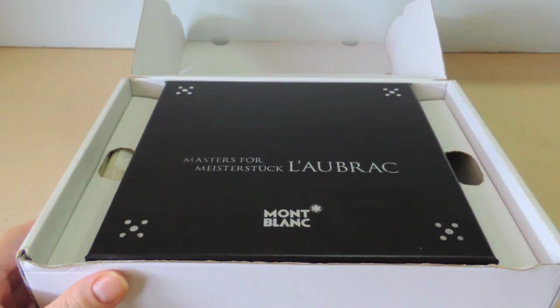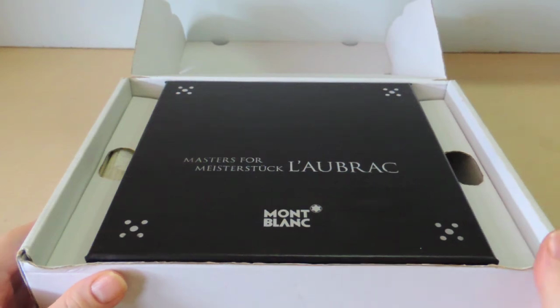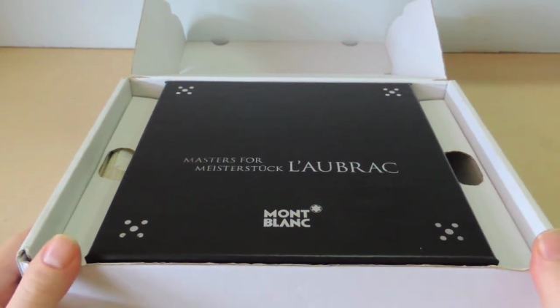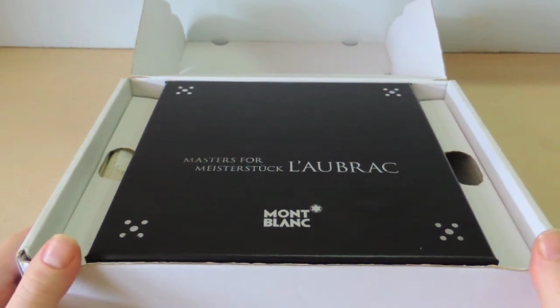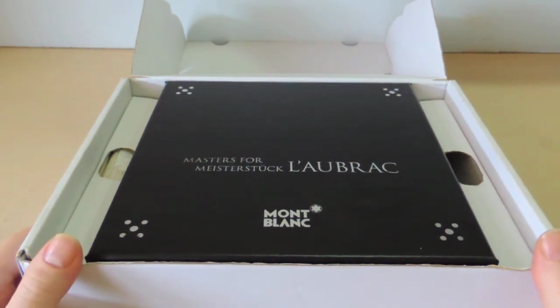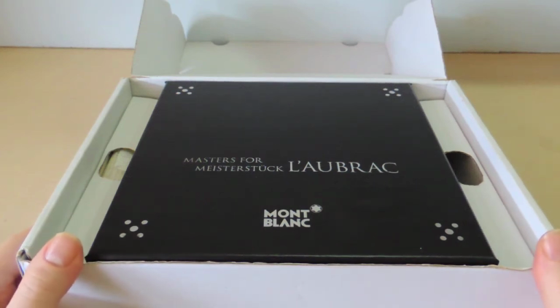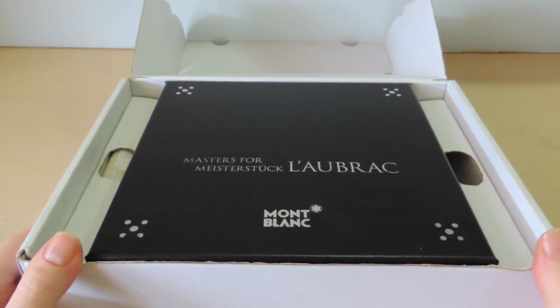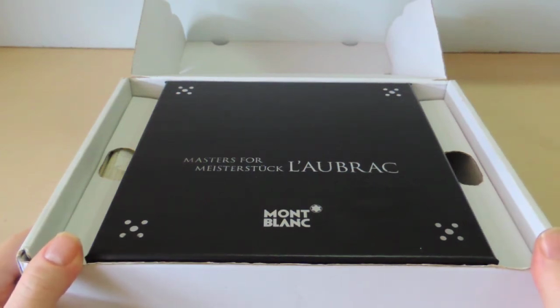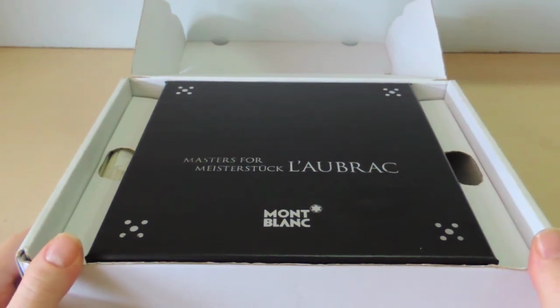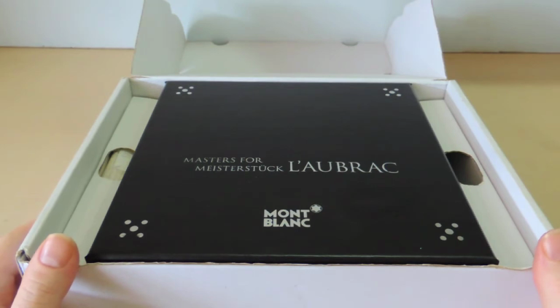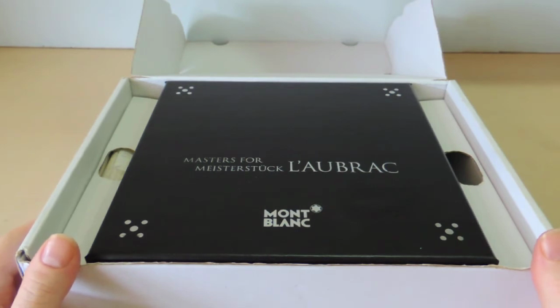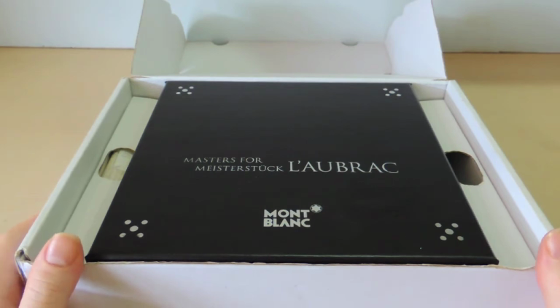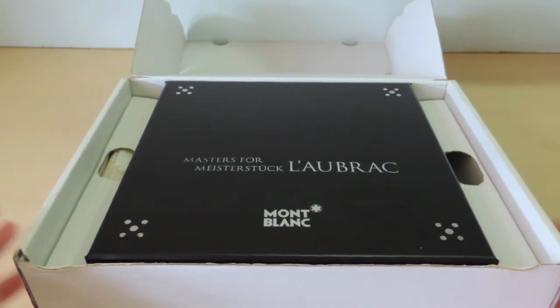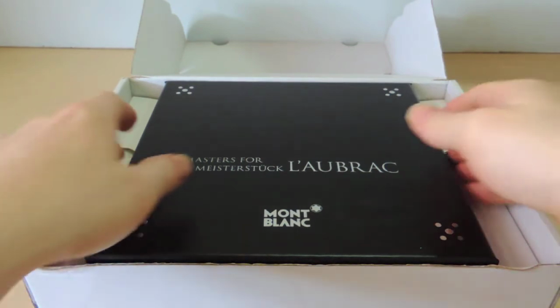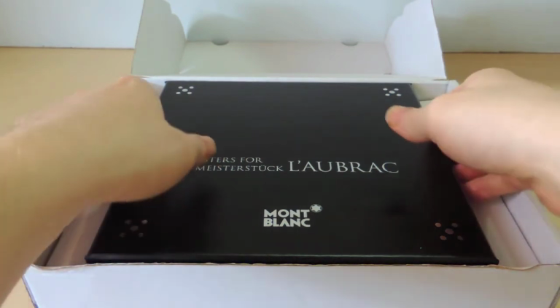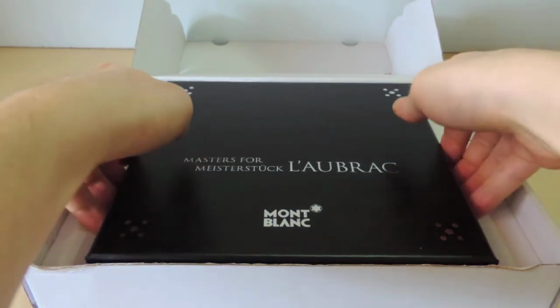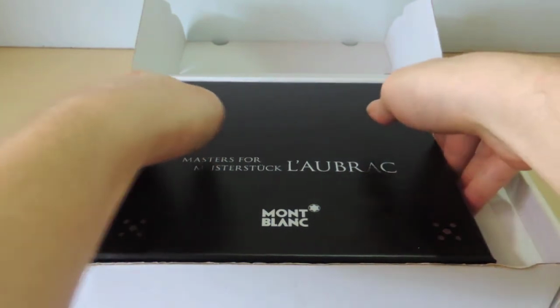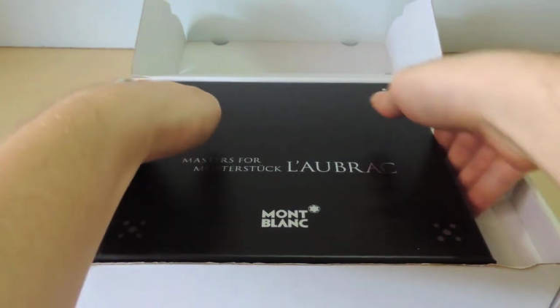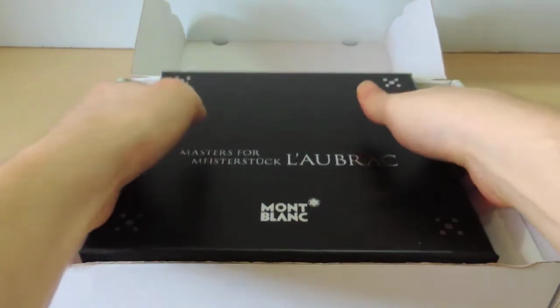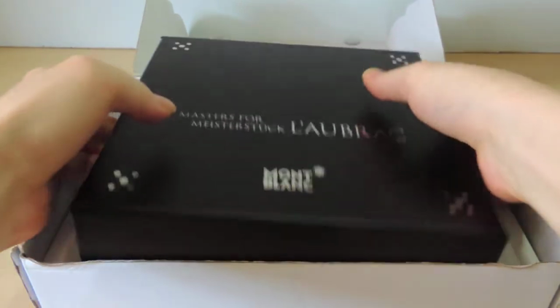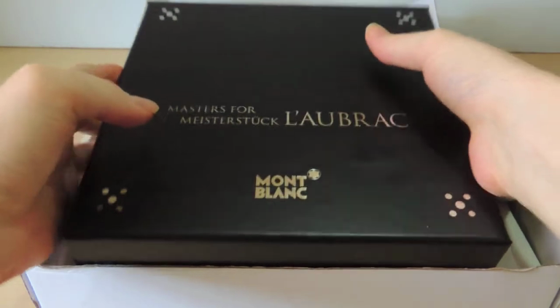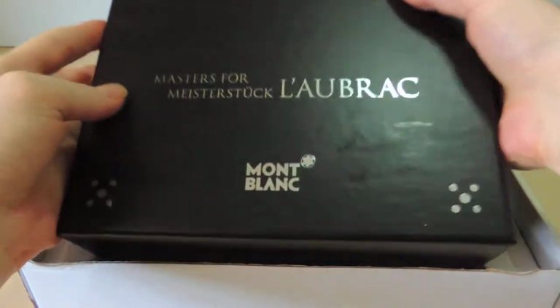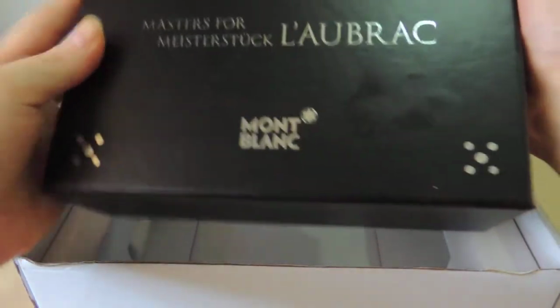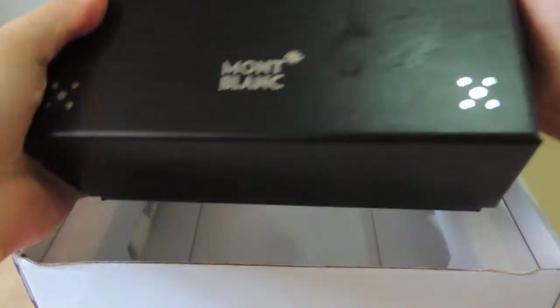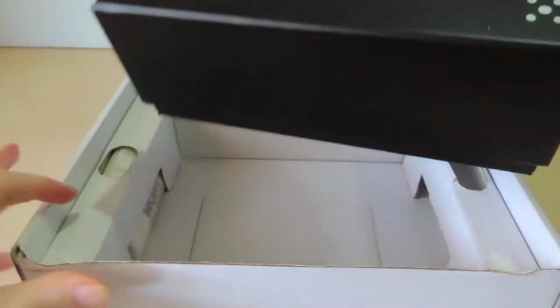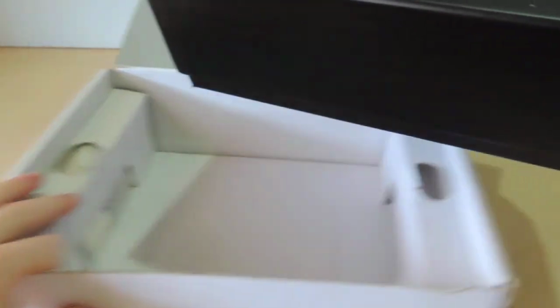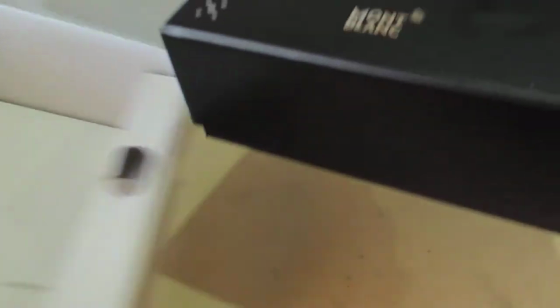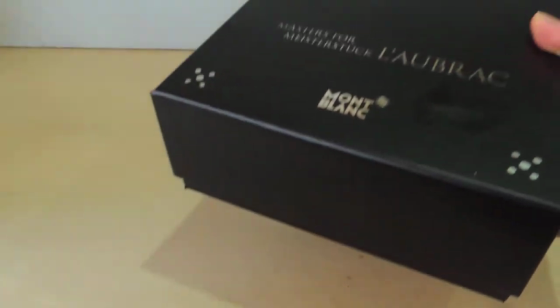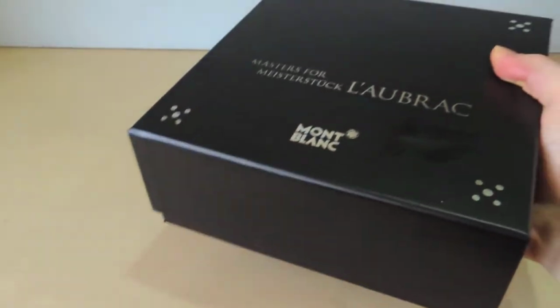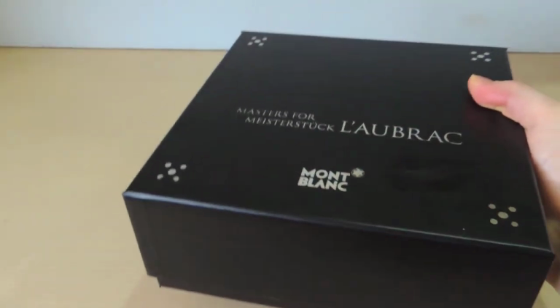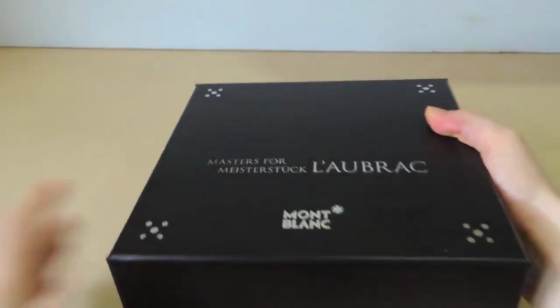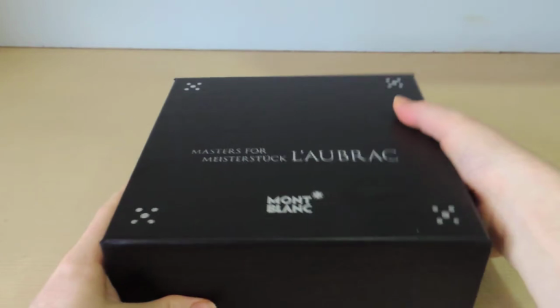What we've got today is Montblanc's Master of Meisterstück, L'Aubrac. L'Aubrac is a region in France where the collaborating company has some of its factories.